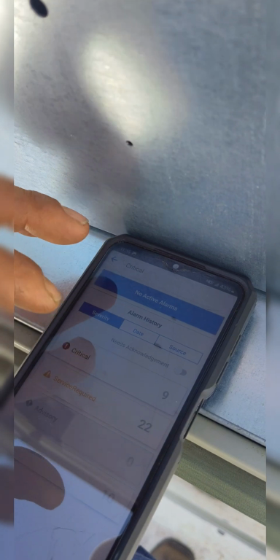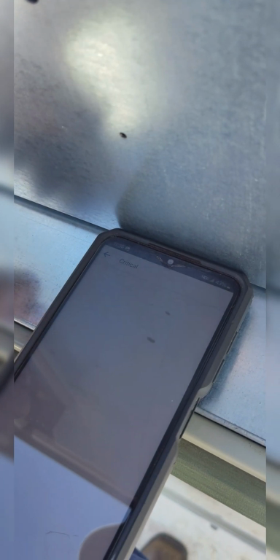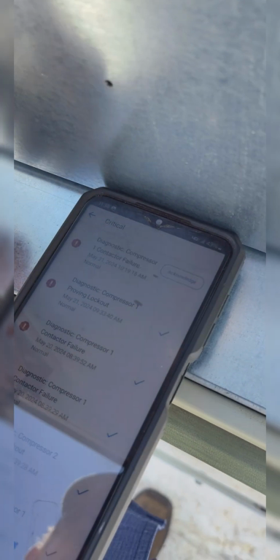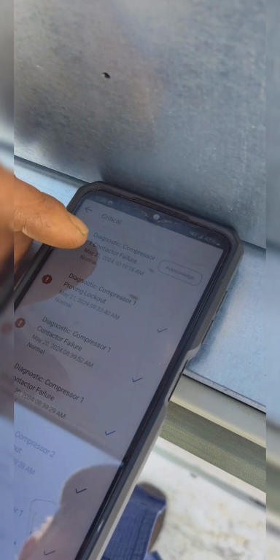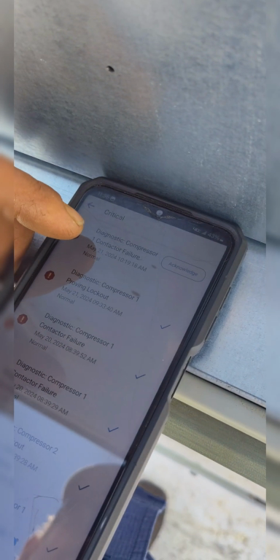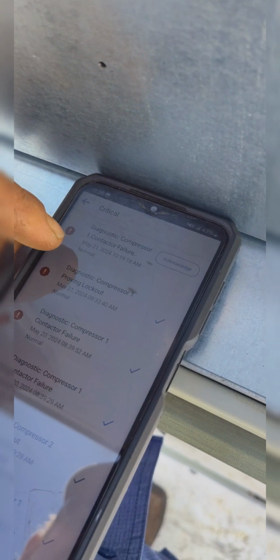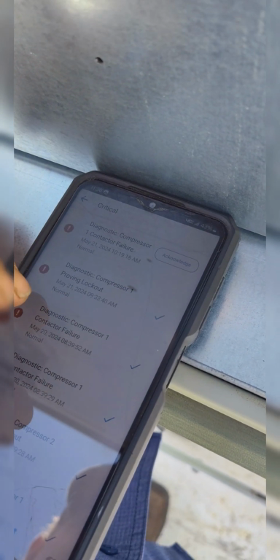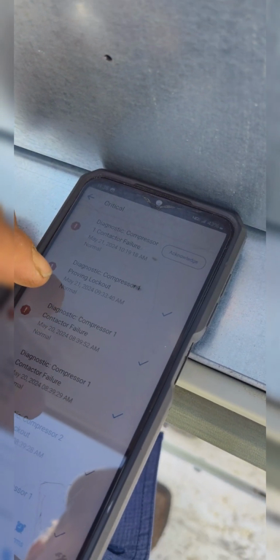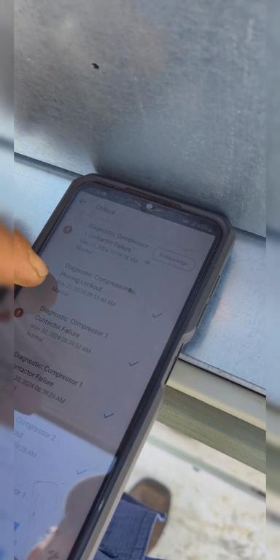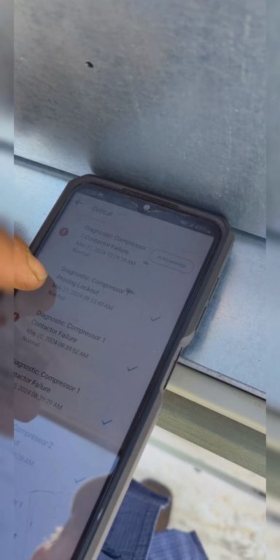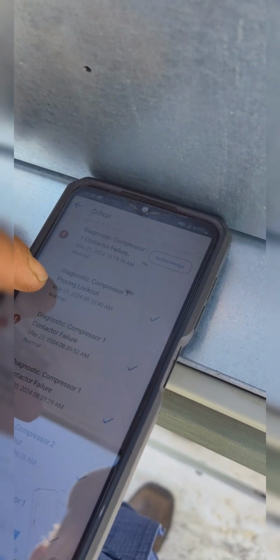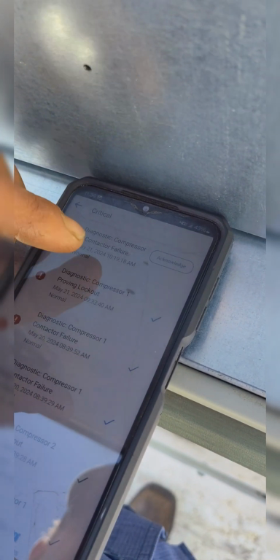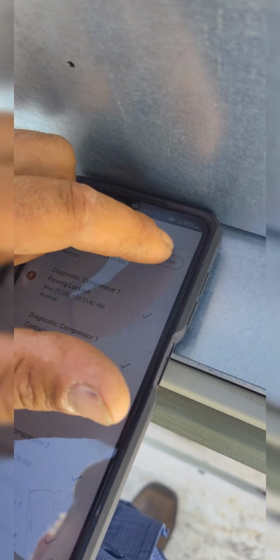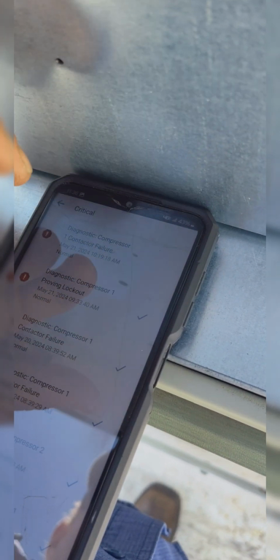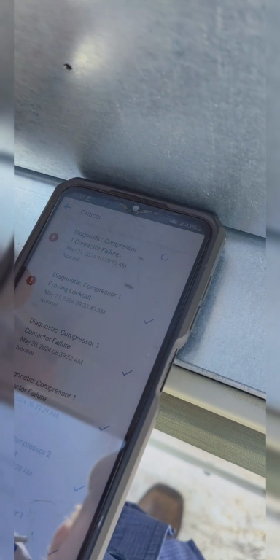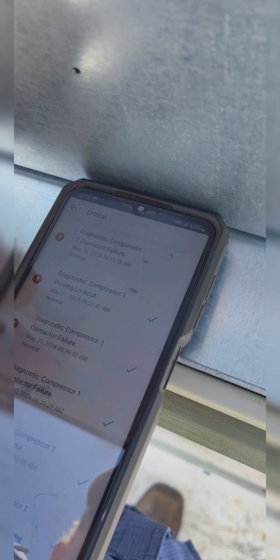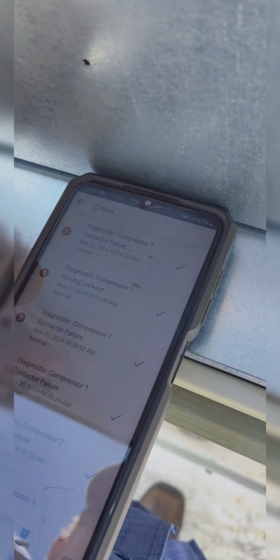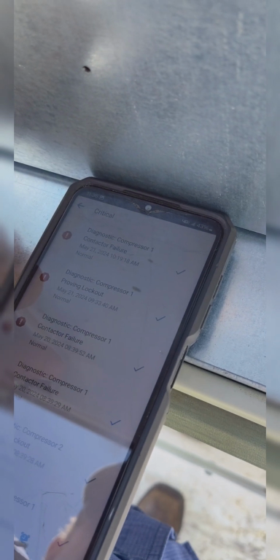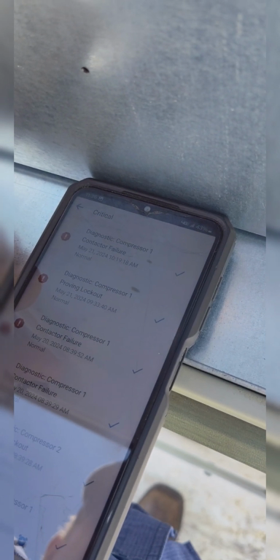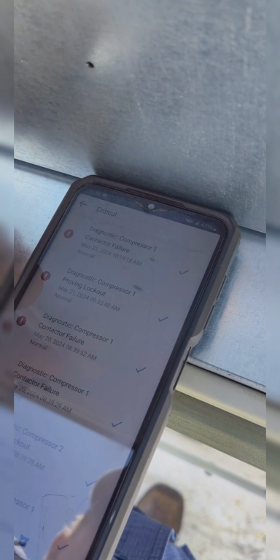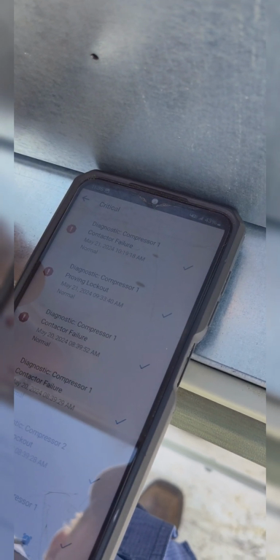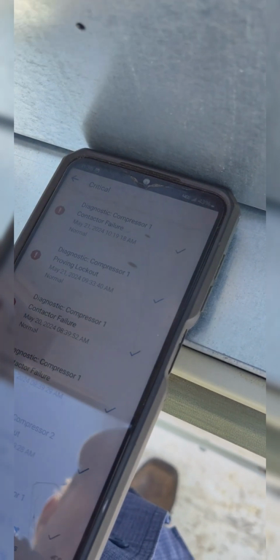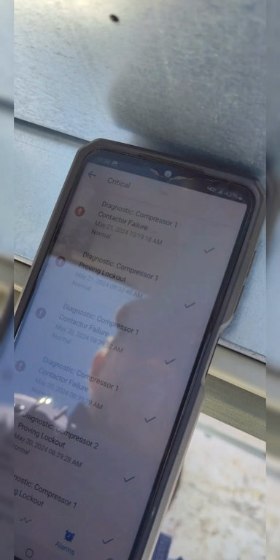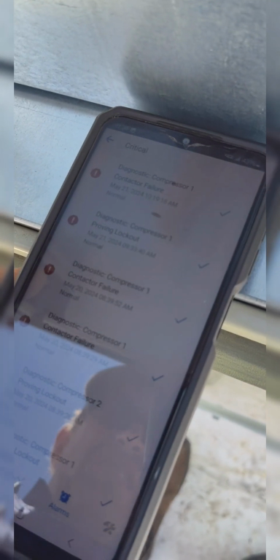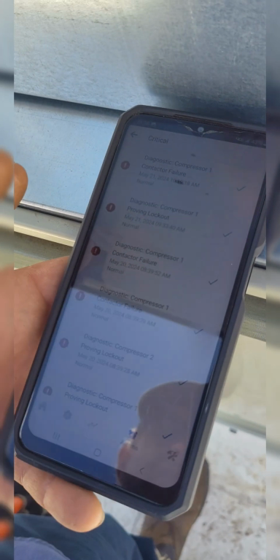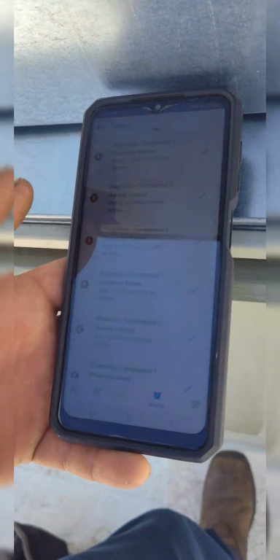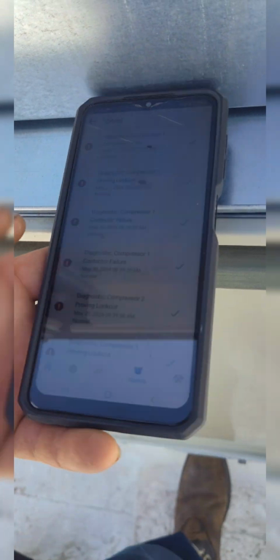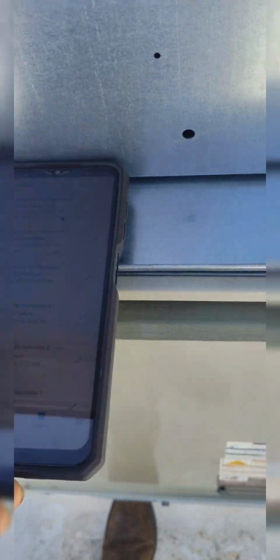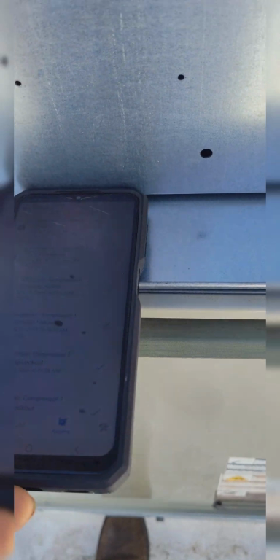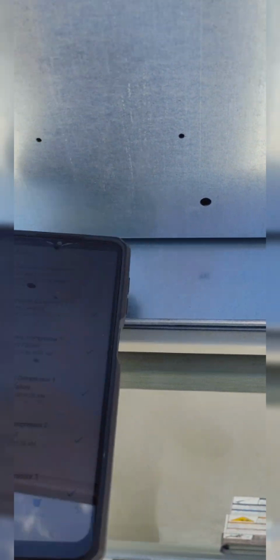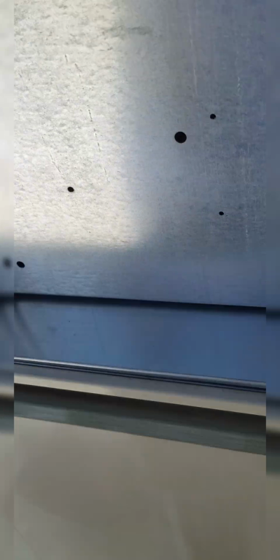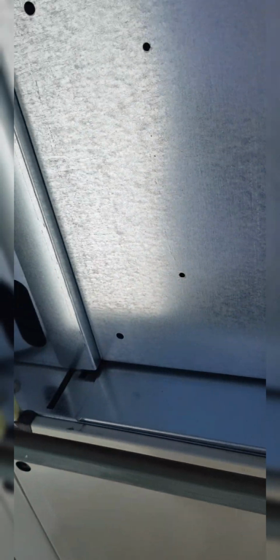We were getting a couple of criticals - proving lockout. Proving lockout.